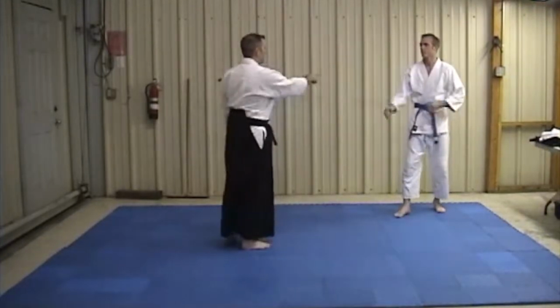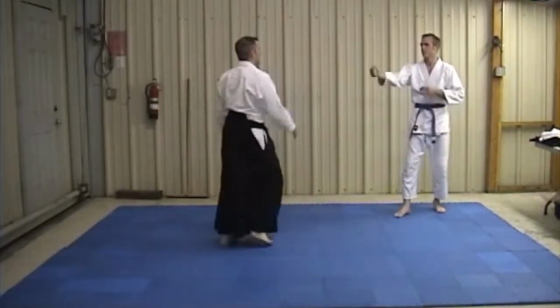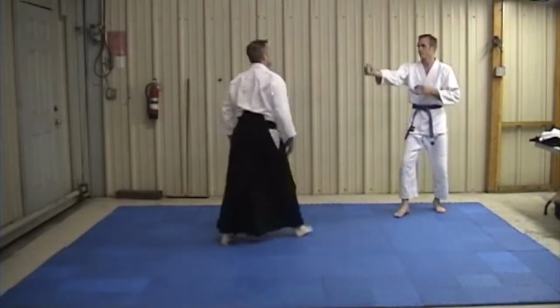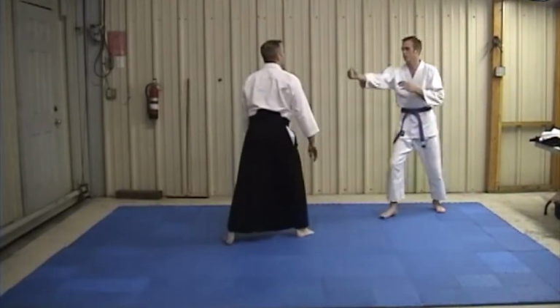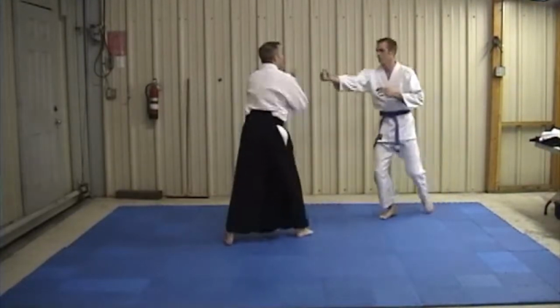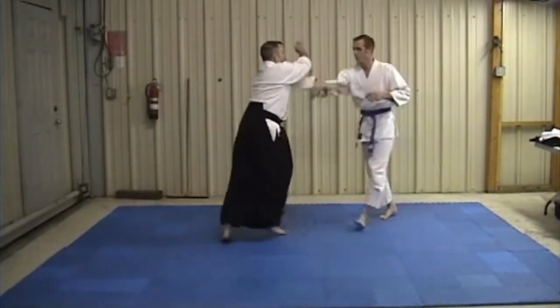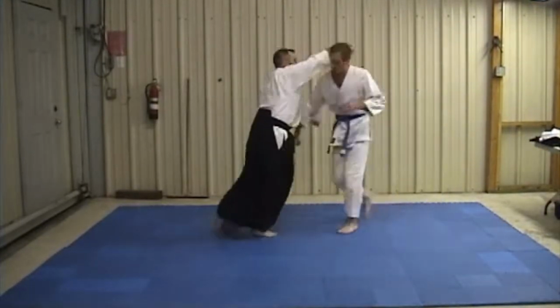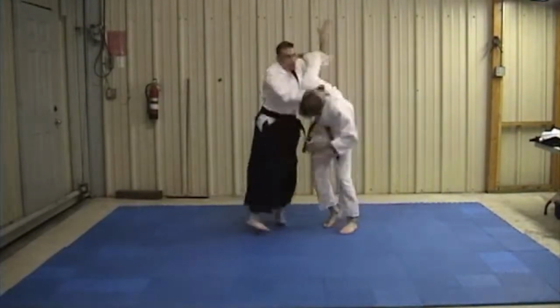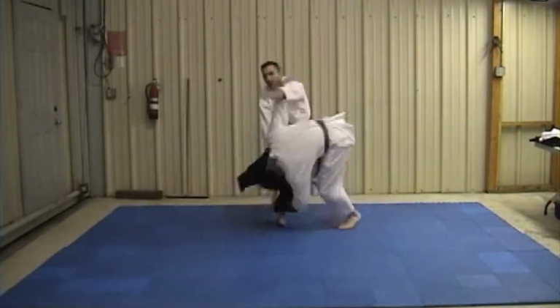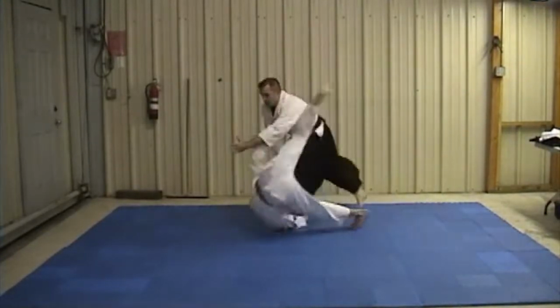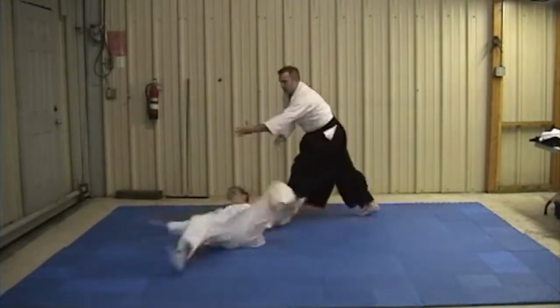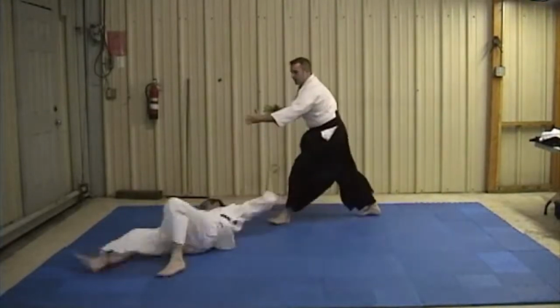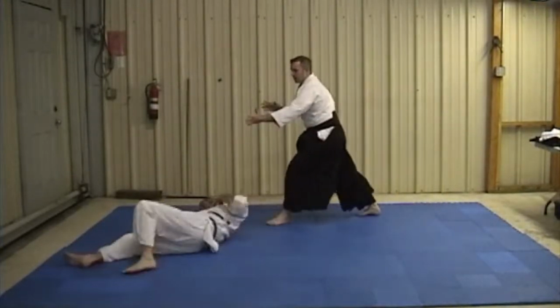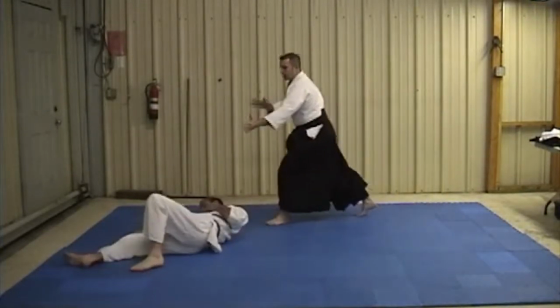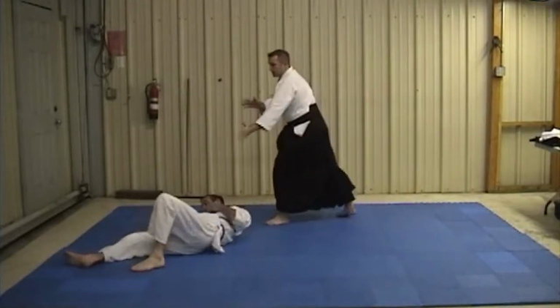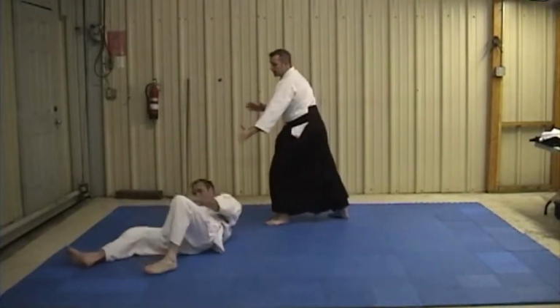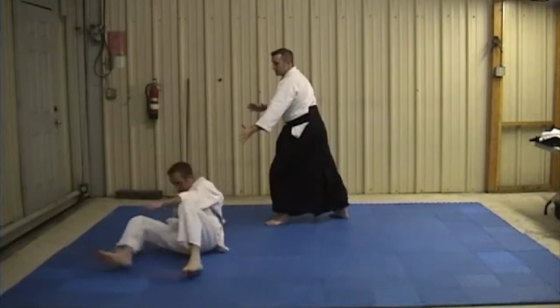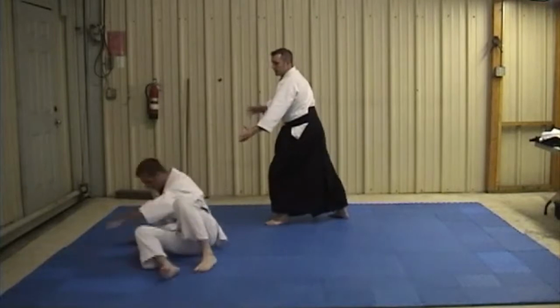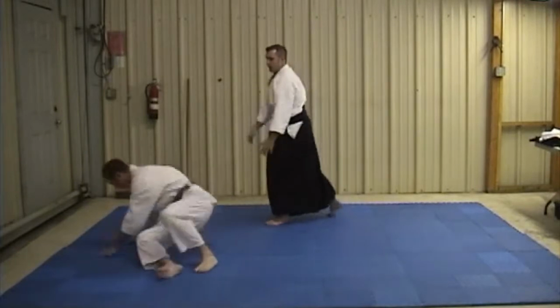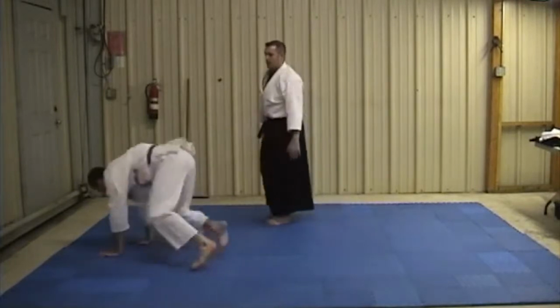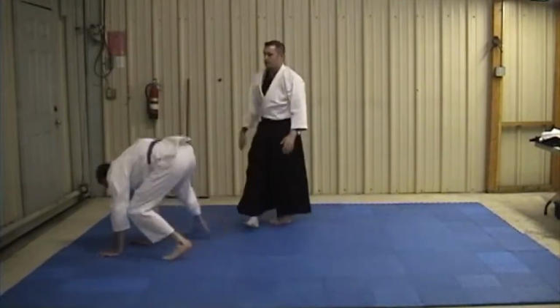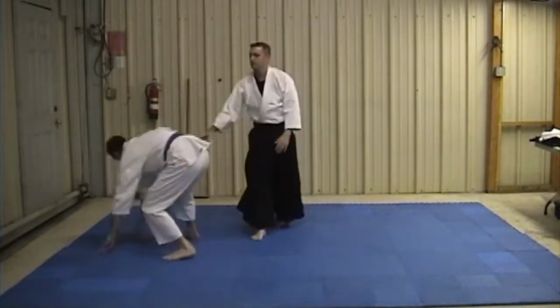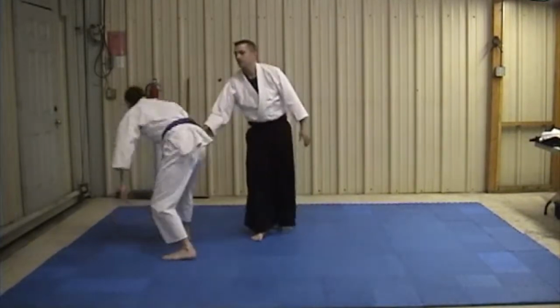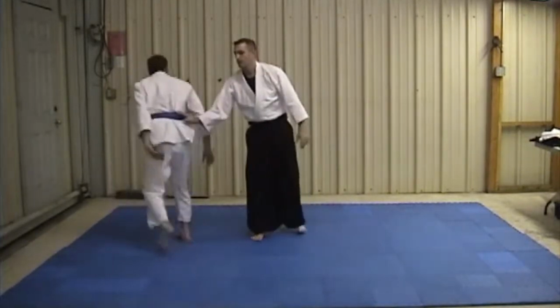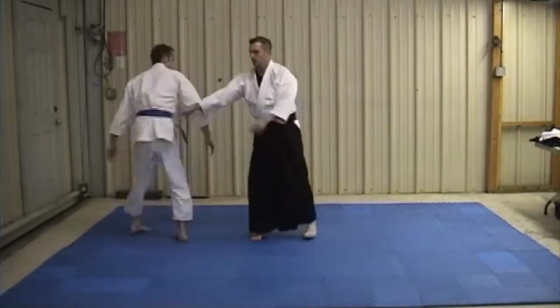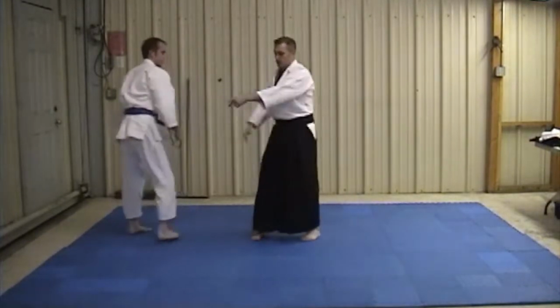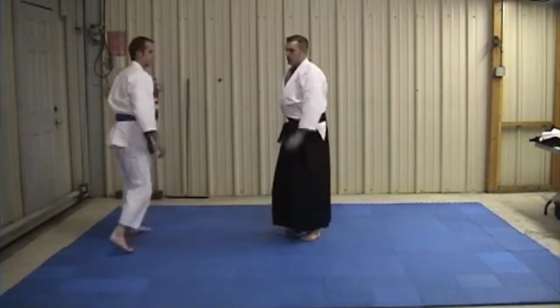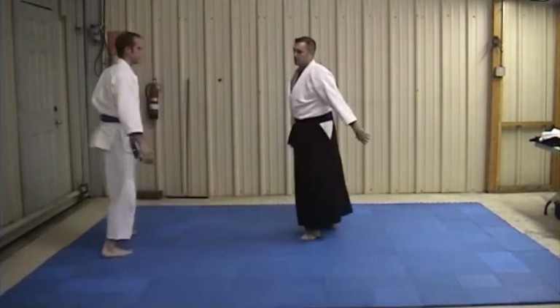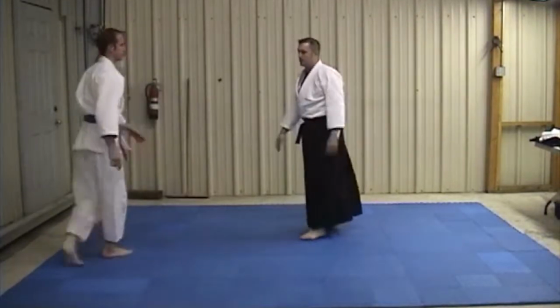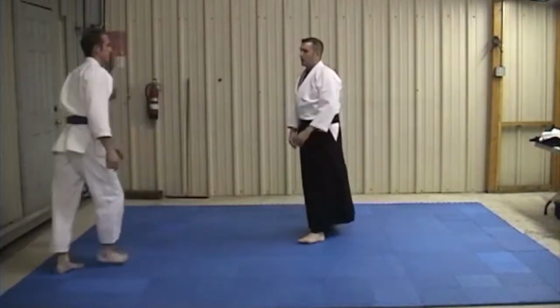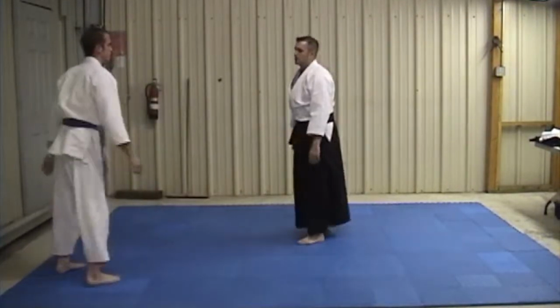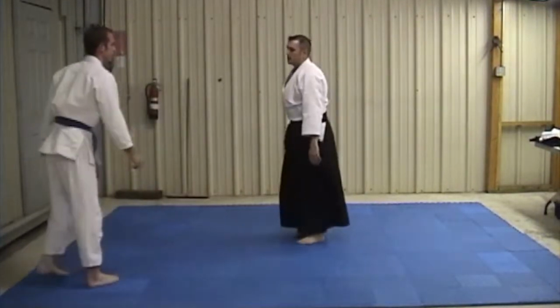One side. Coming through and up. Cross. Open the square. Opposite to the side.